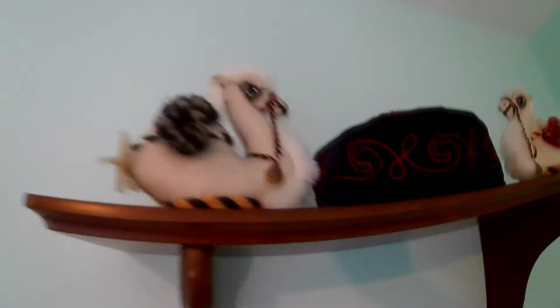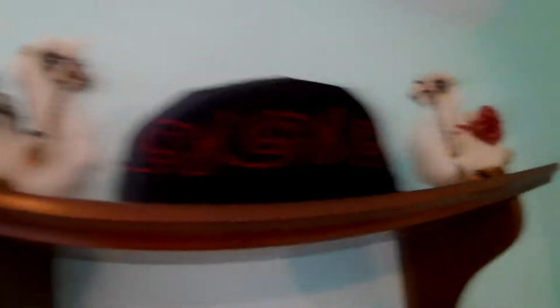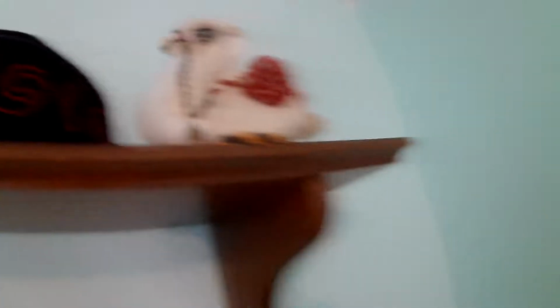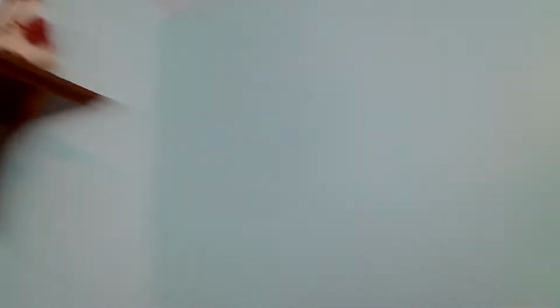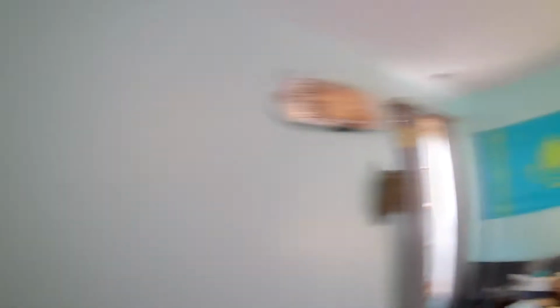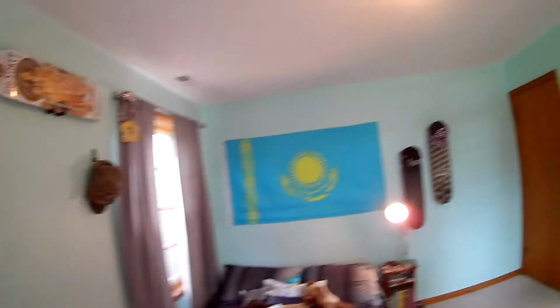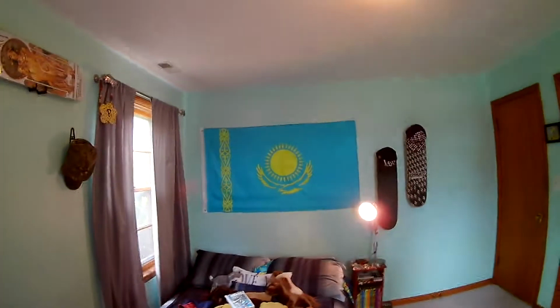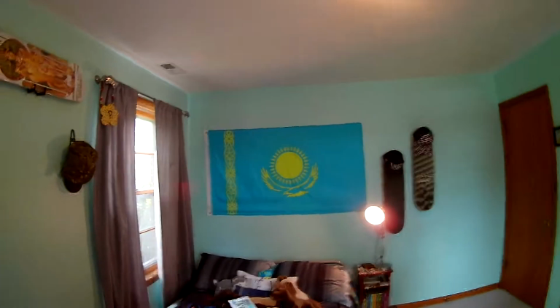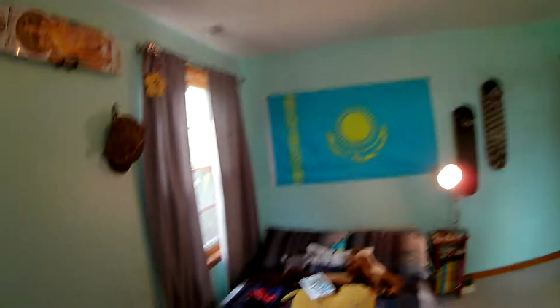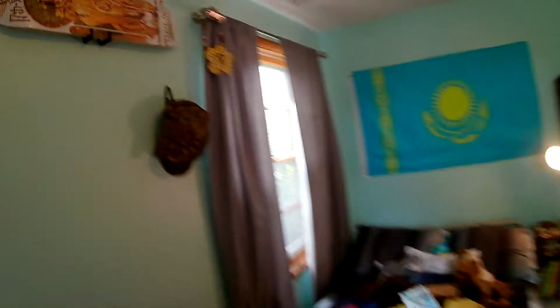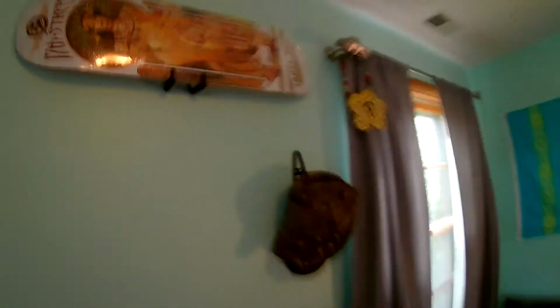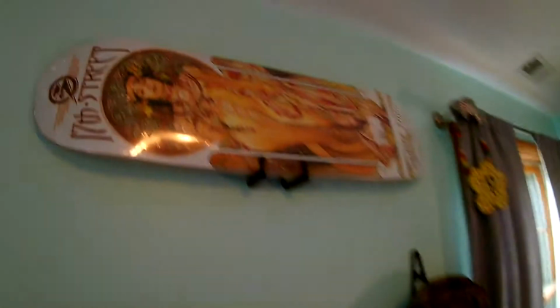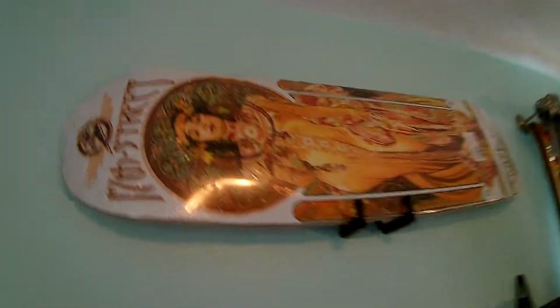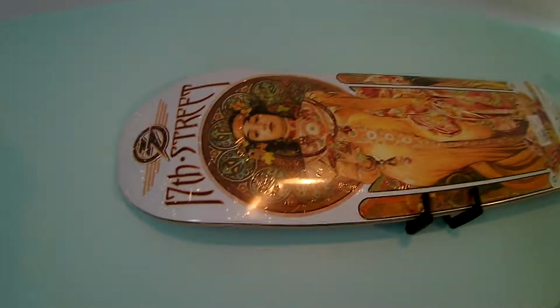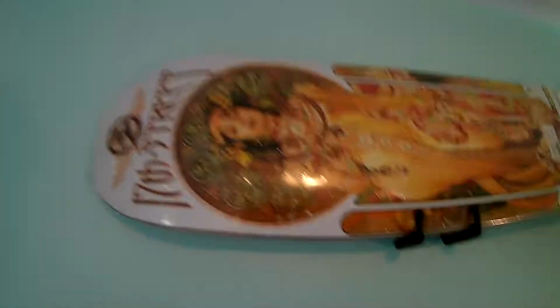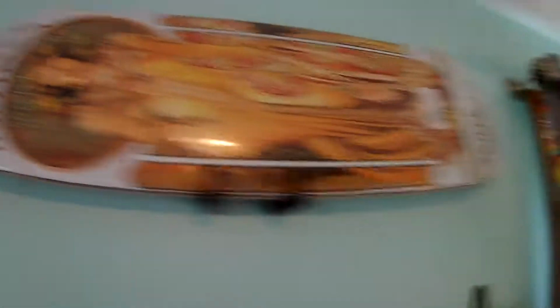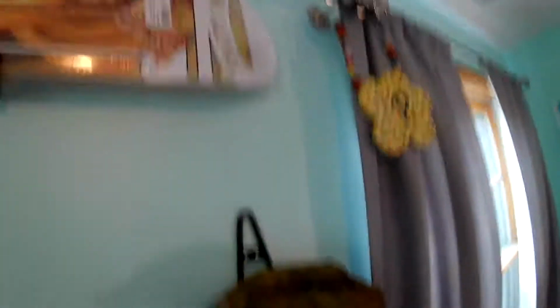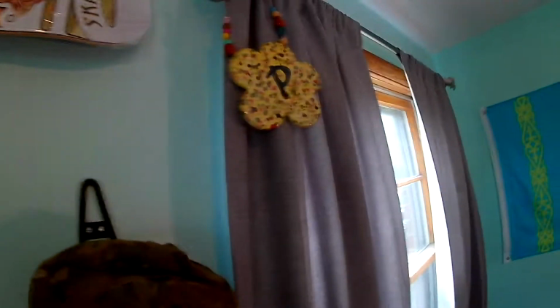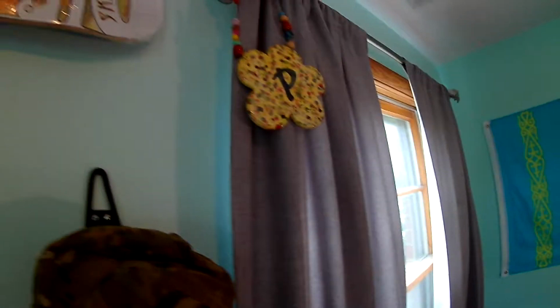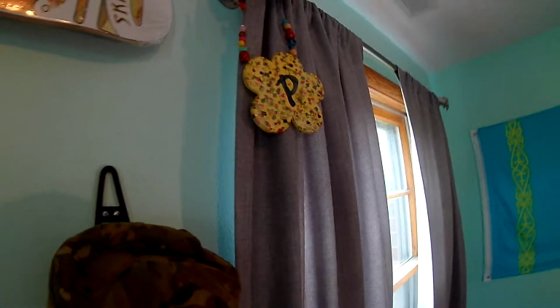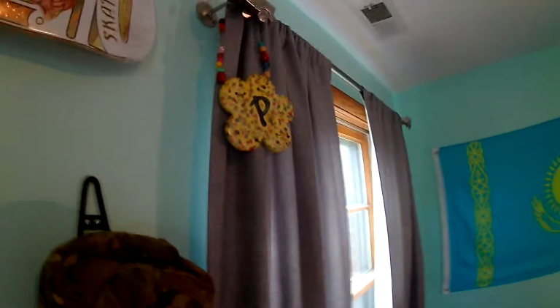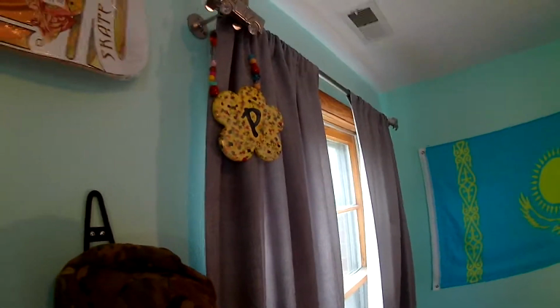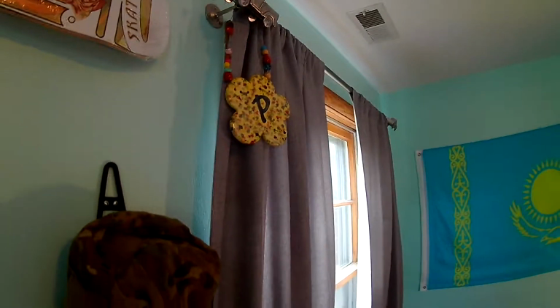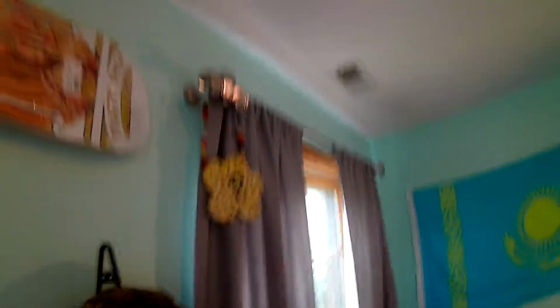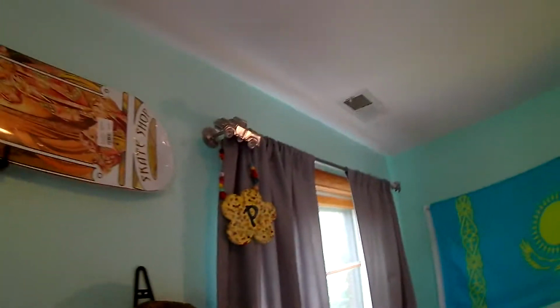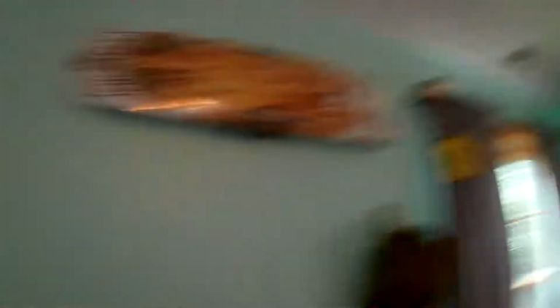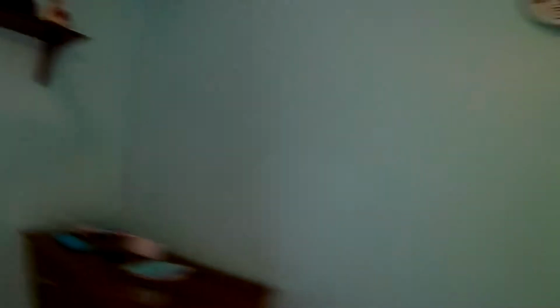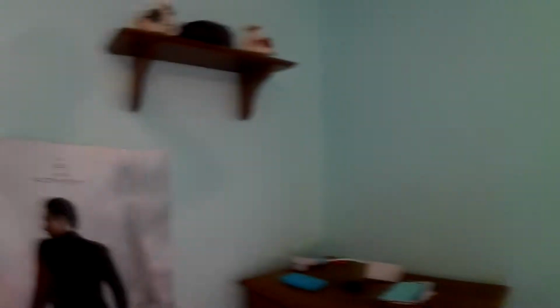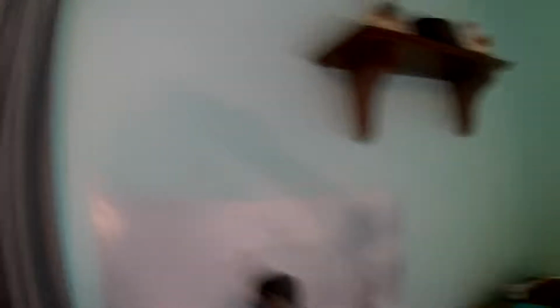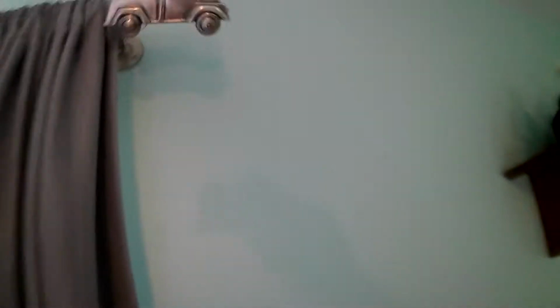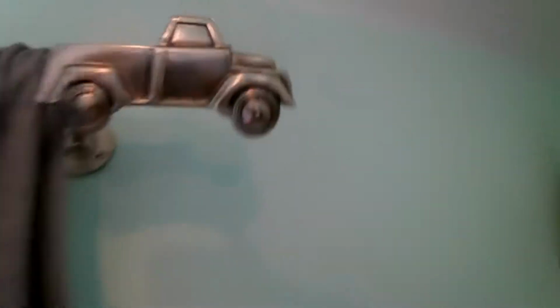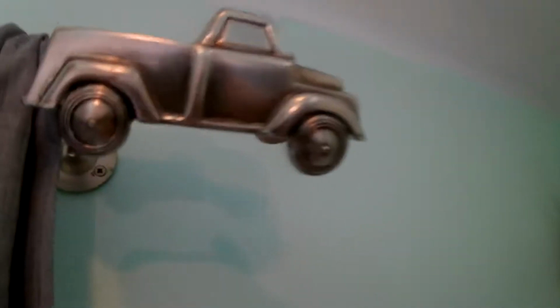Kazakhstan — and there's that flag right there. Here's a skateboard for decoration, it's pretty cool. I've had that since I was little, and these truck things.